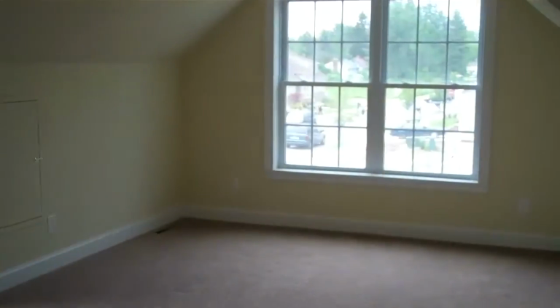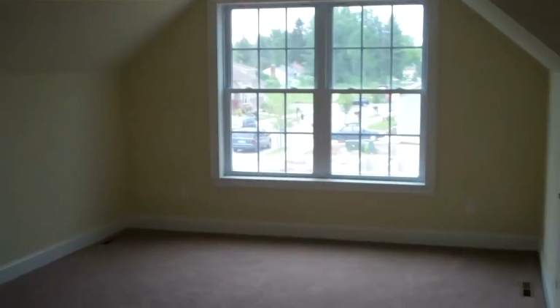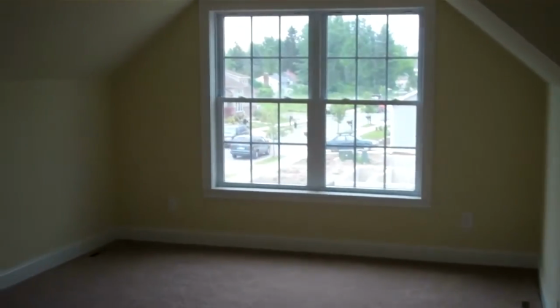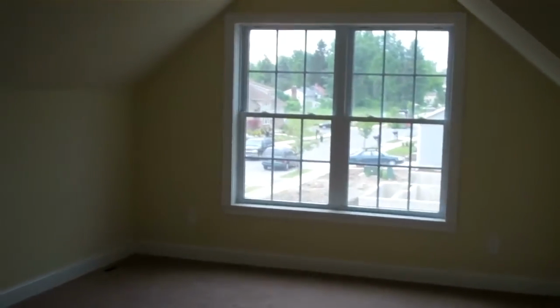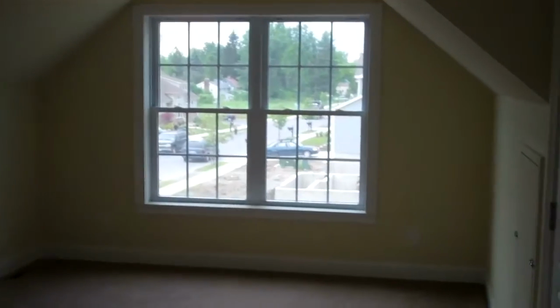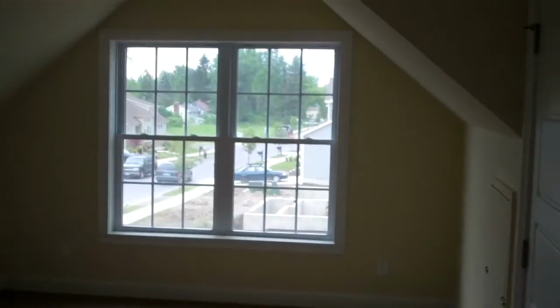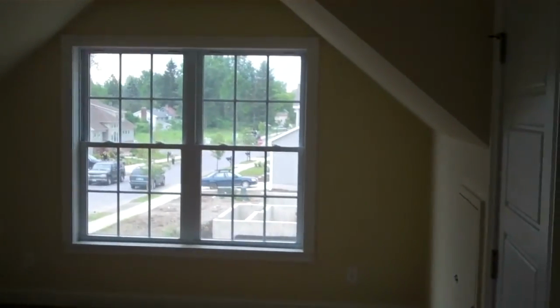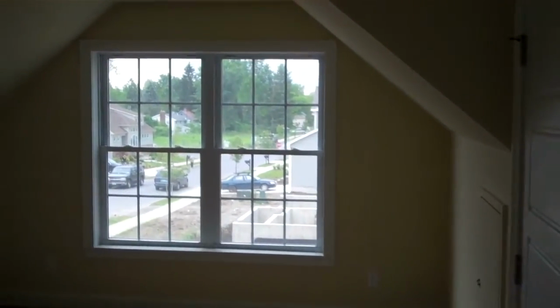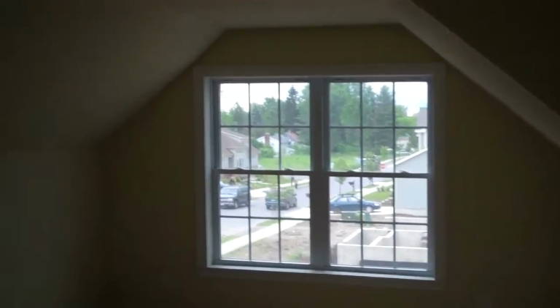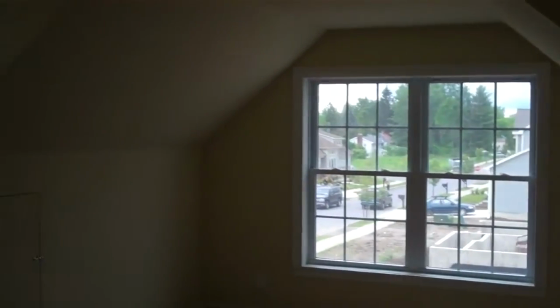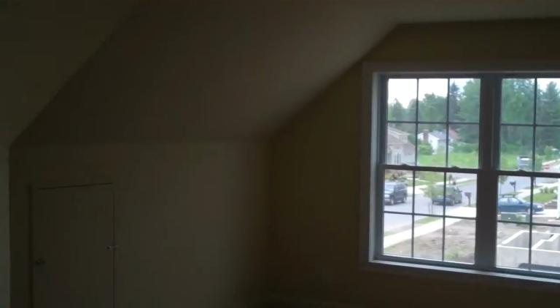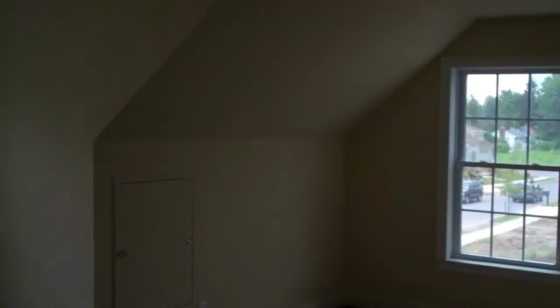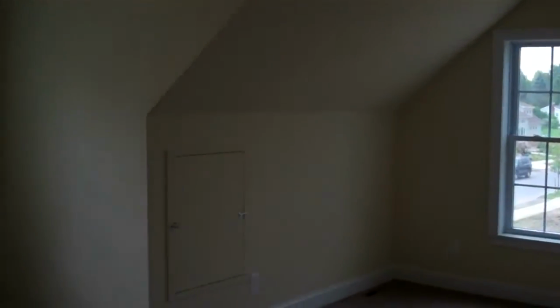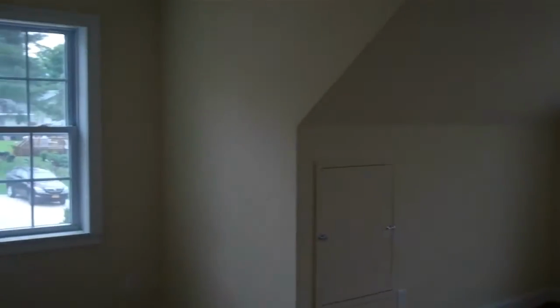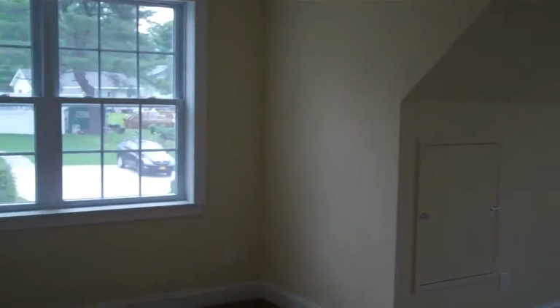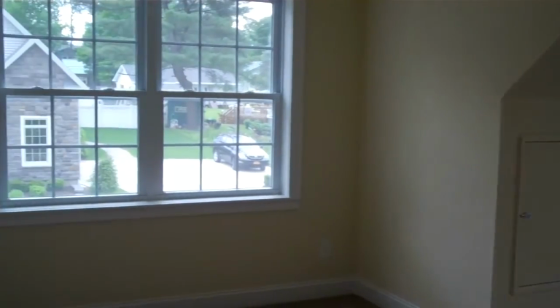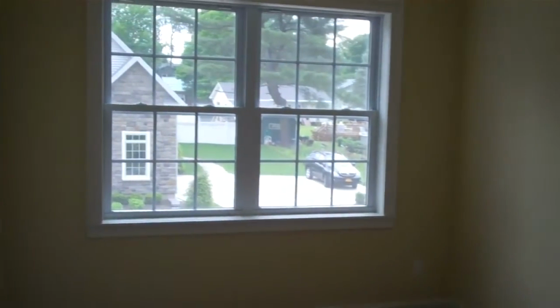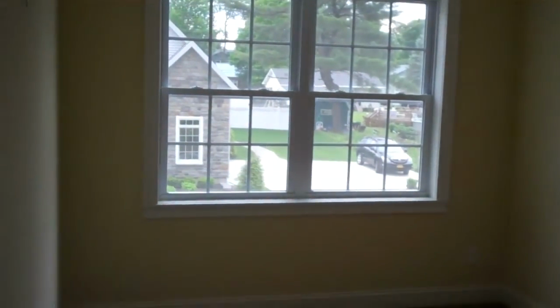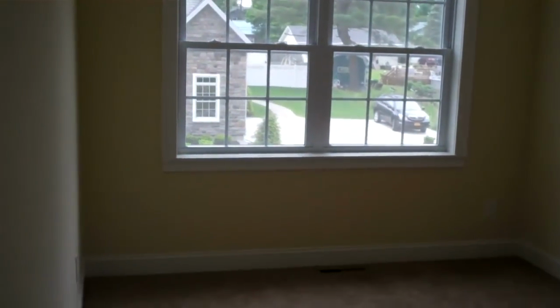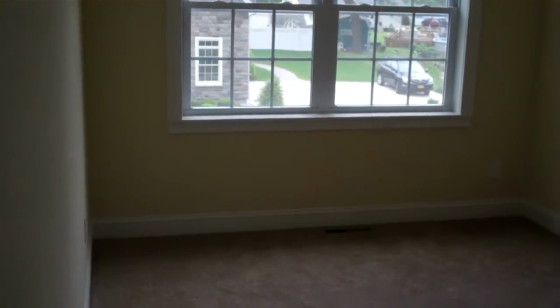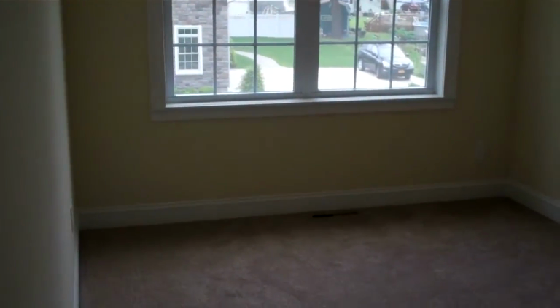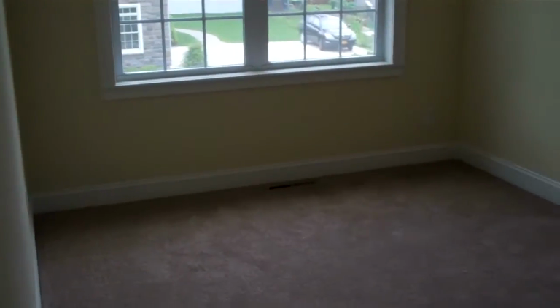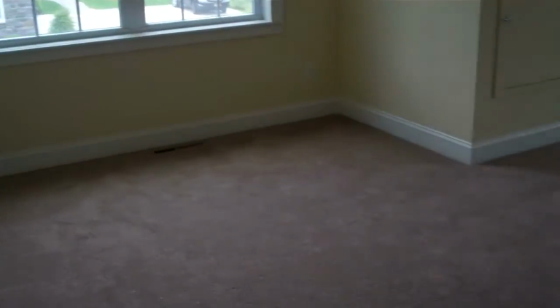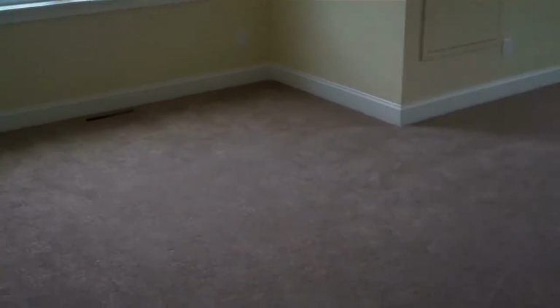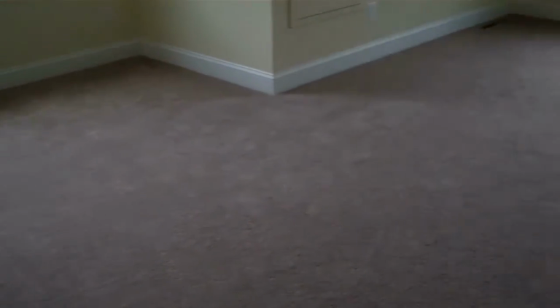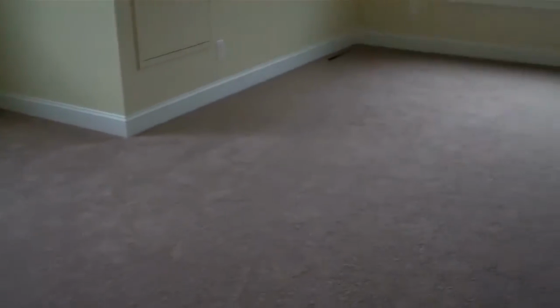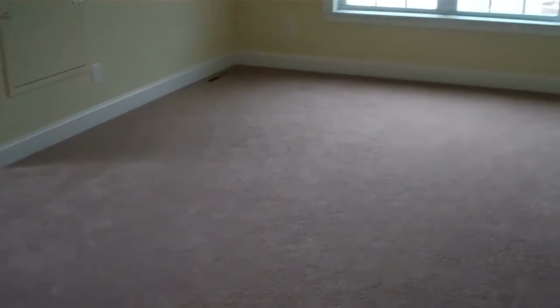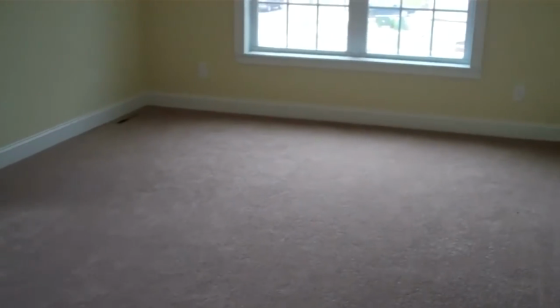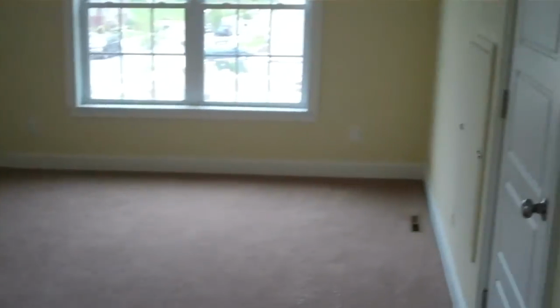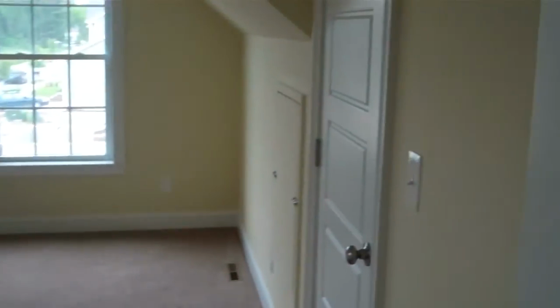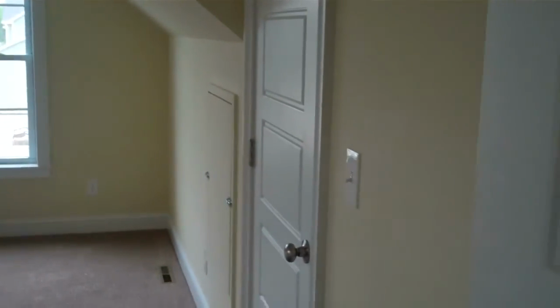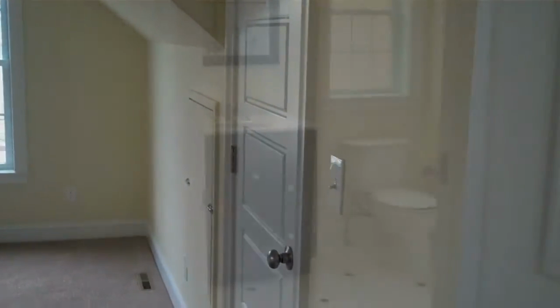The homeowners chose to finish off the bonus room. You can see the great space they have here — you can do anything with this very large room, which also includes a closet.